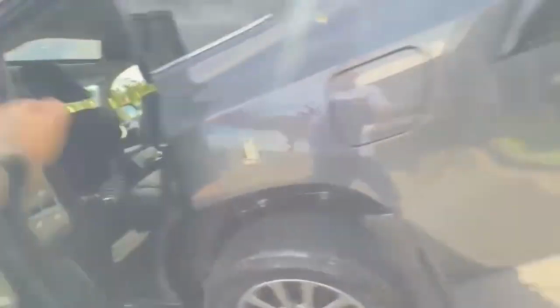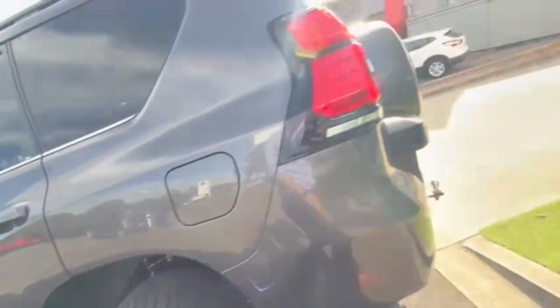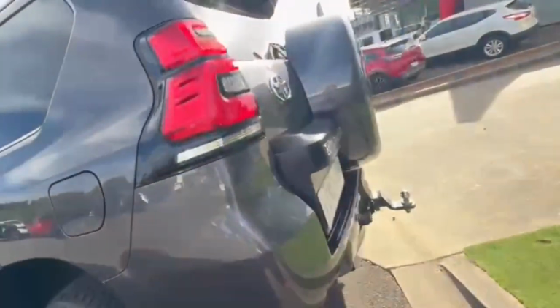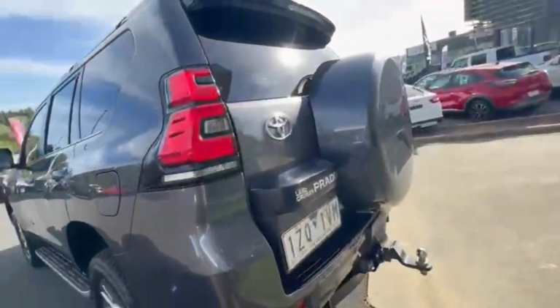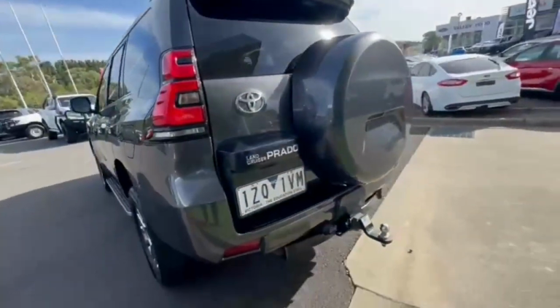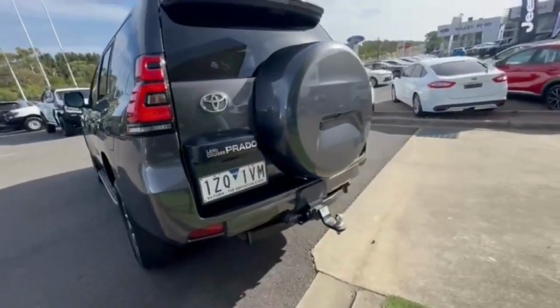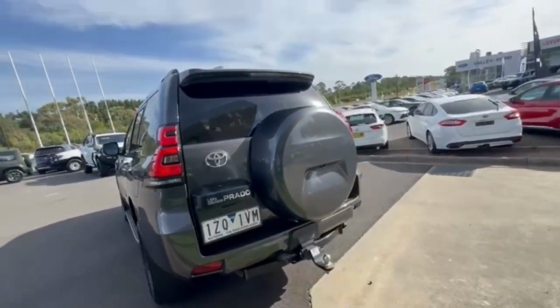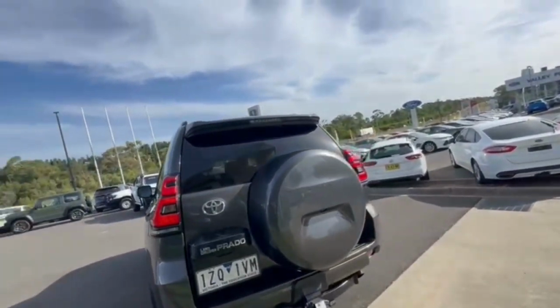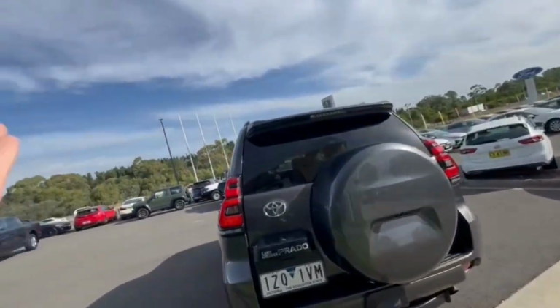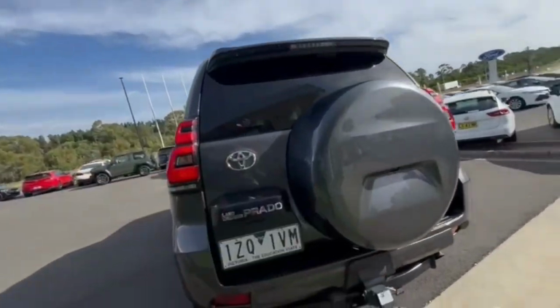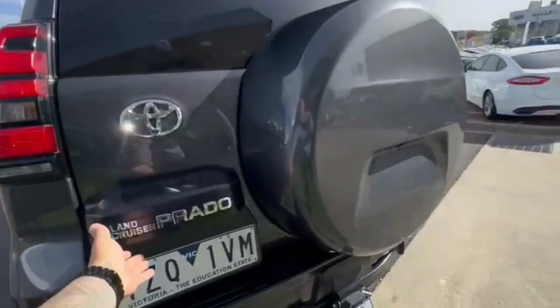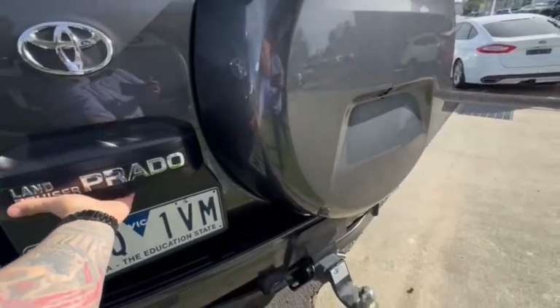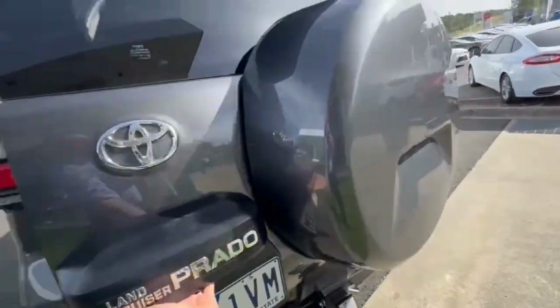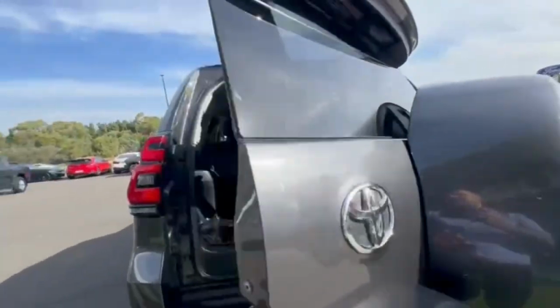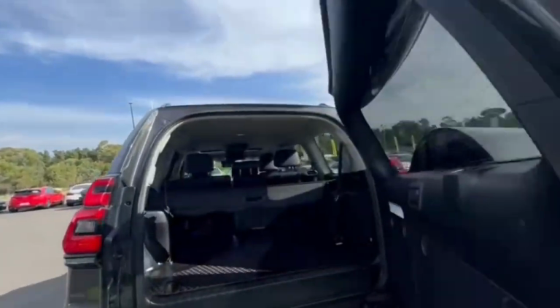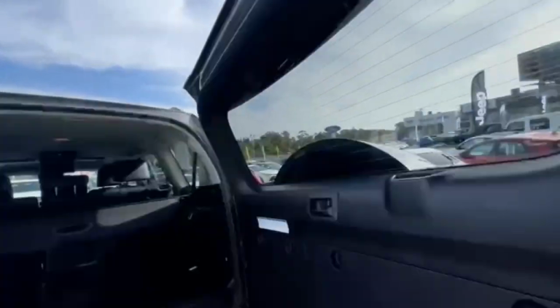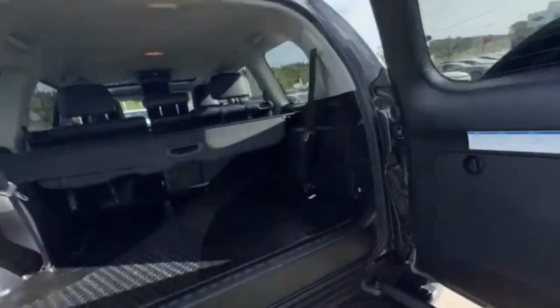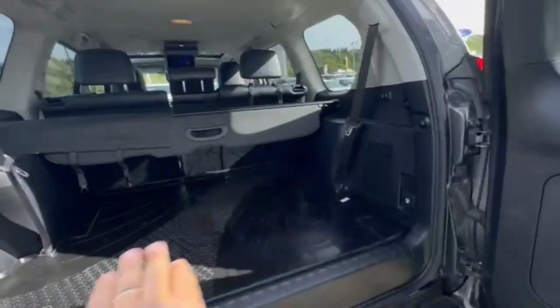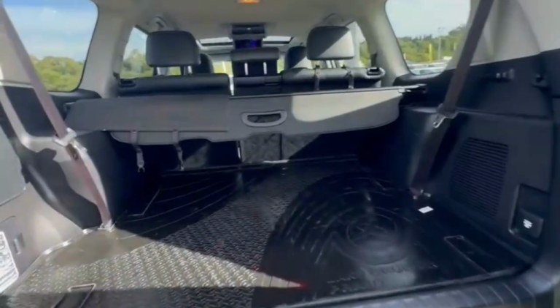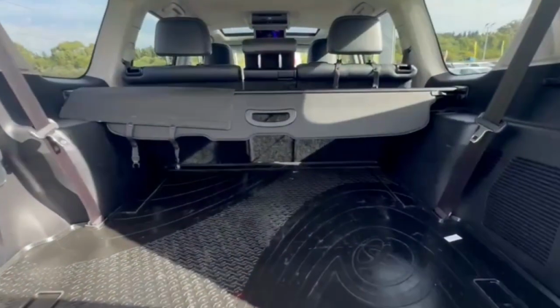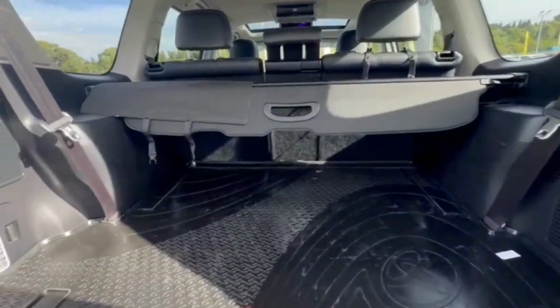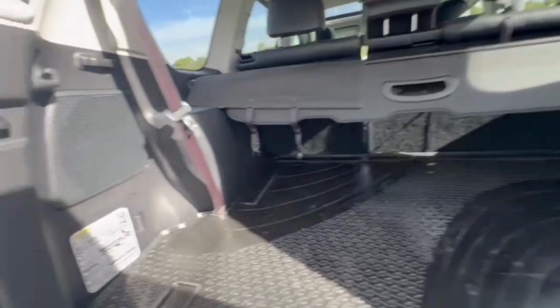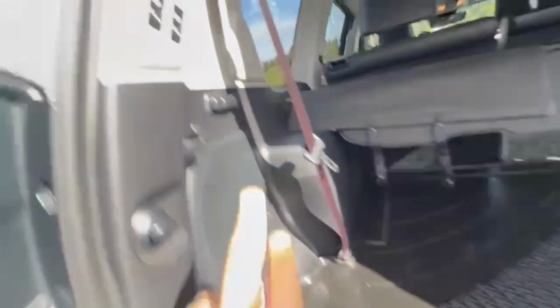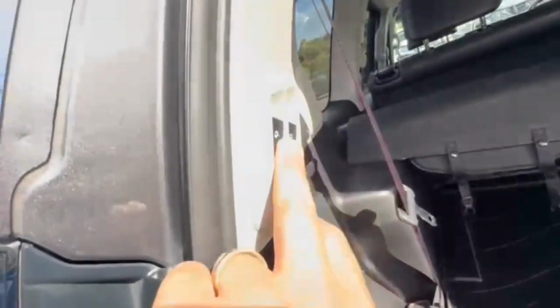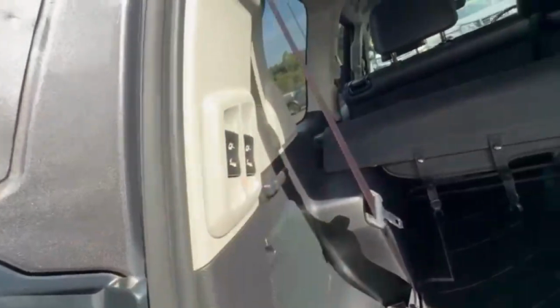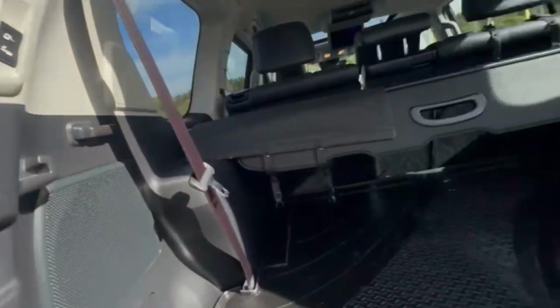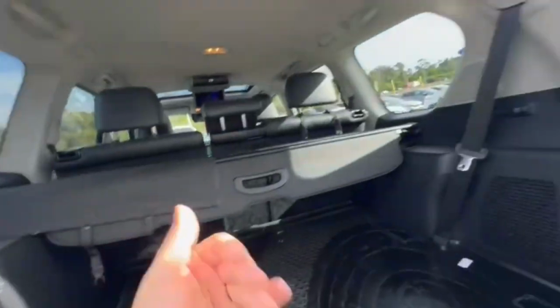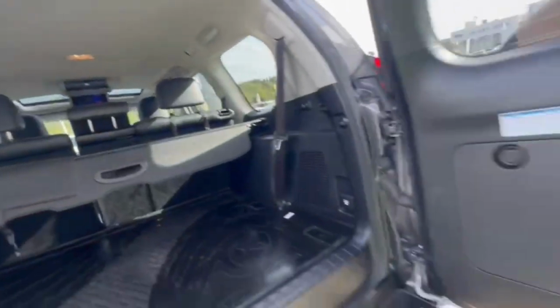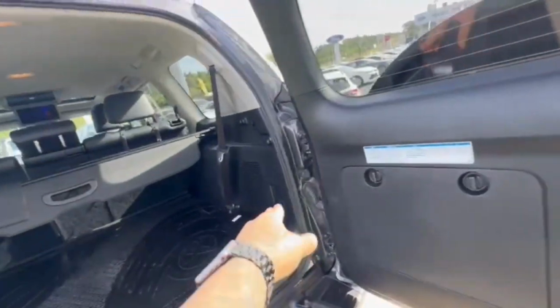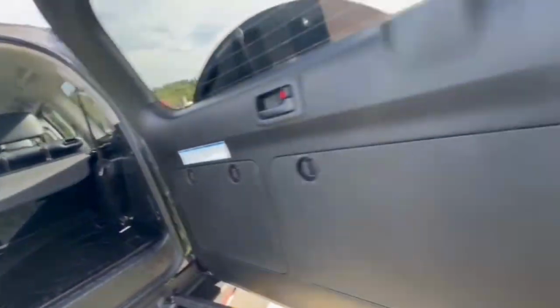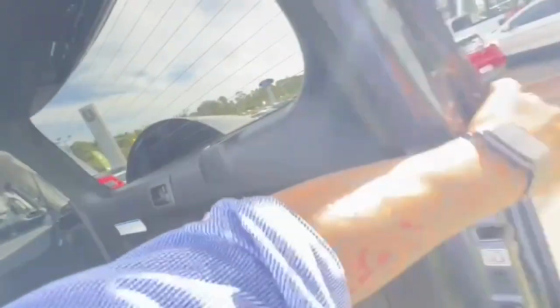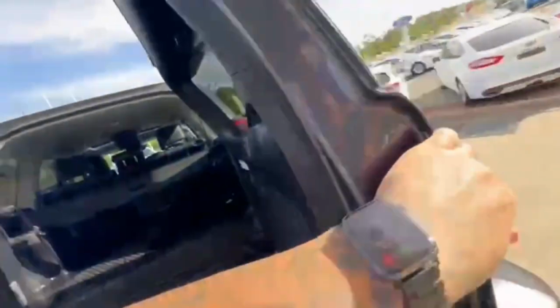Coming onto the rear, you have your tow bar and full 360-degree camera. Jumping in, there's a massive amount of room in the back here with electric seats for the third row, and also a power socket.